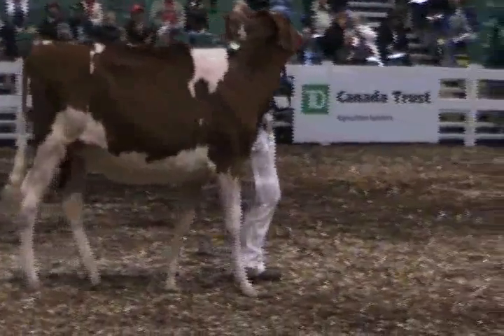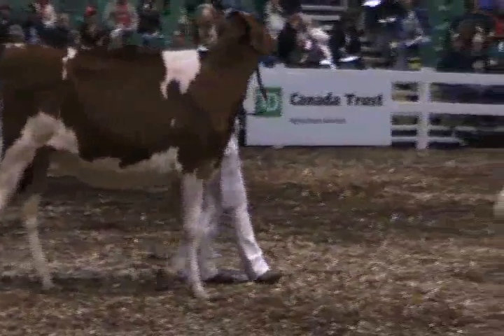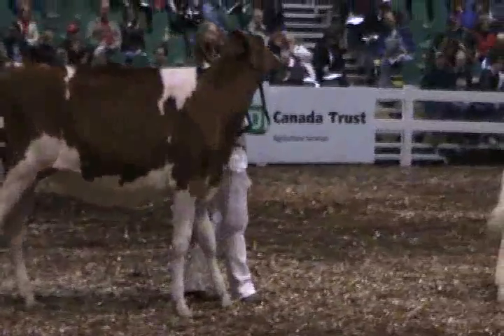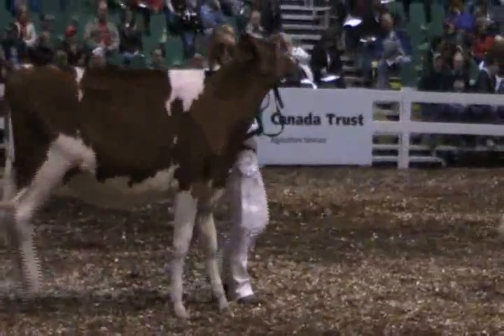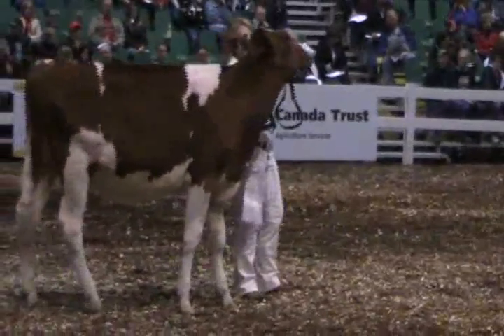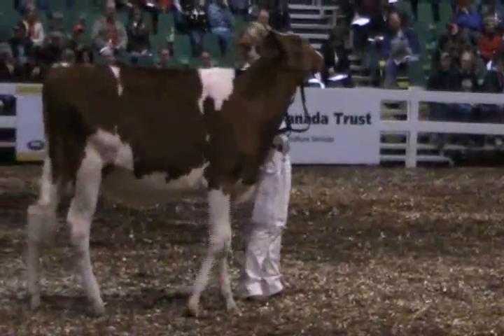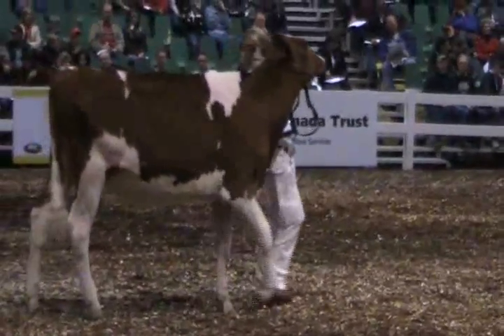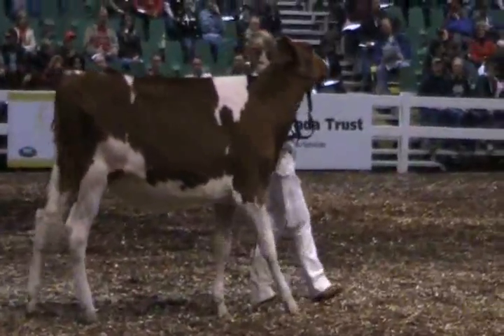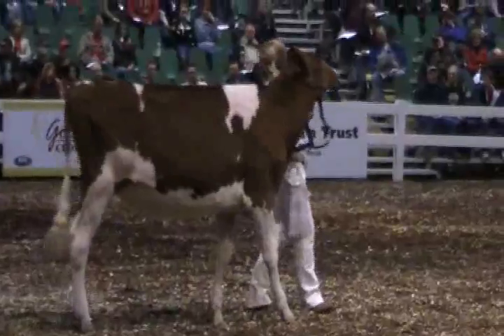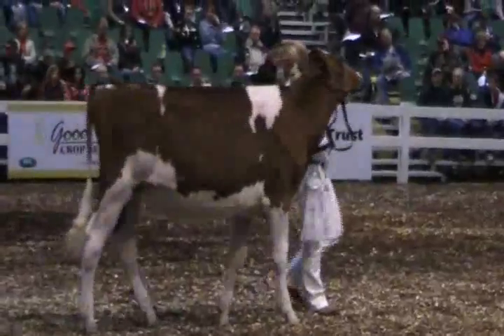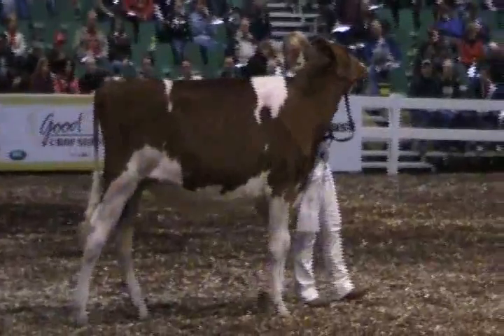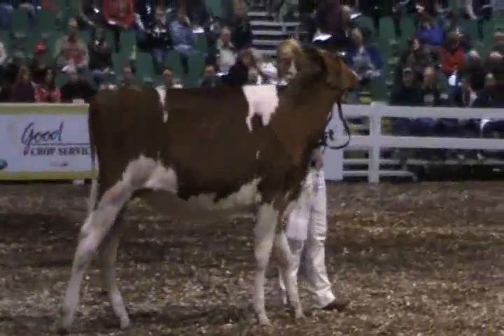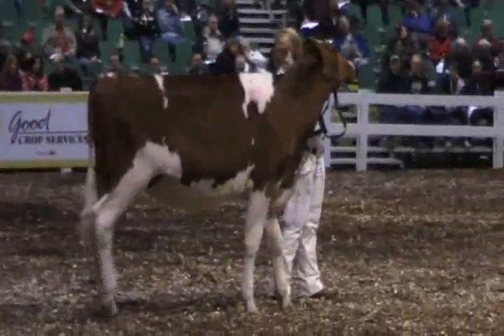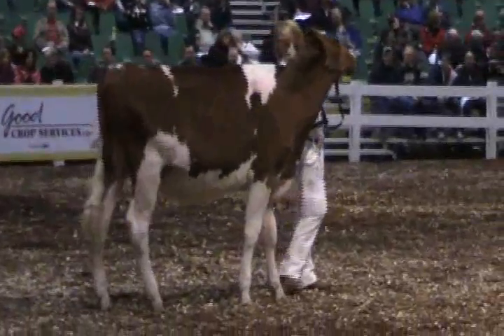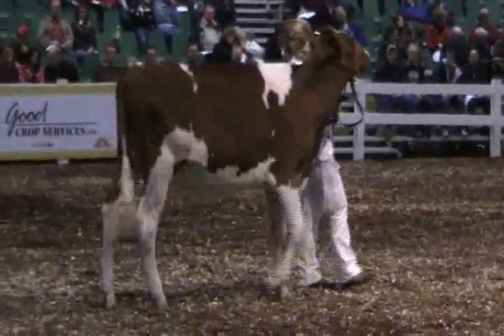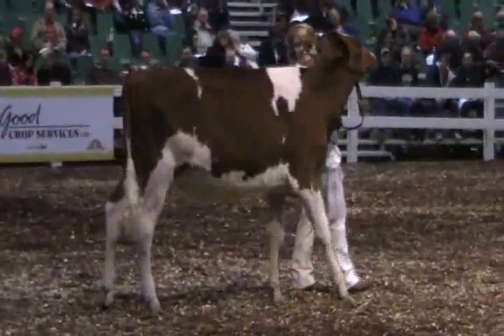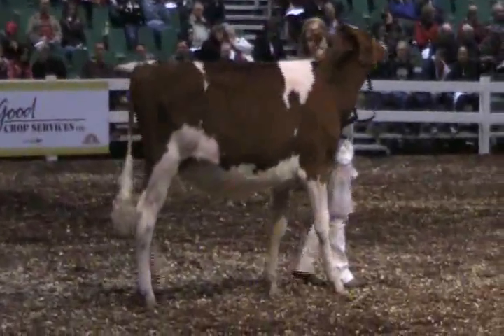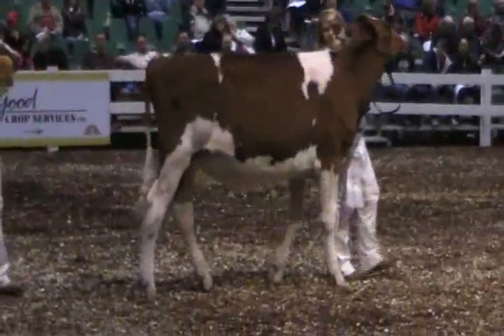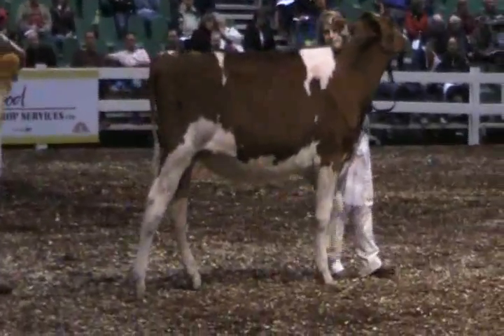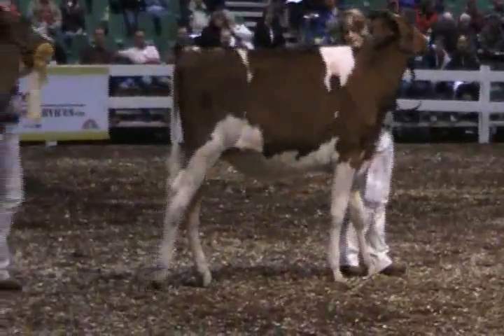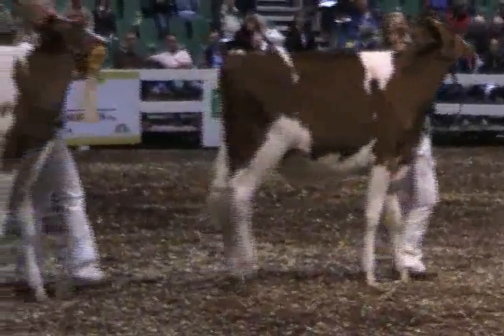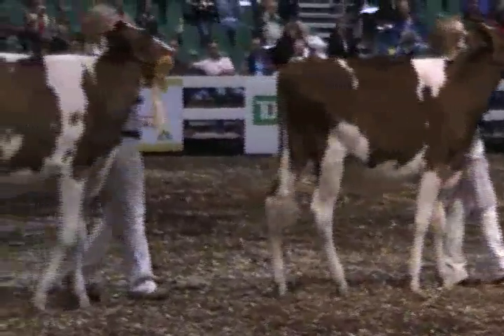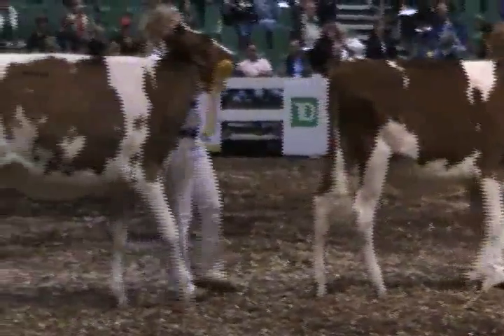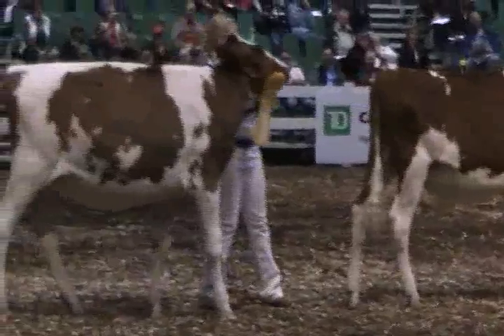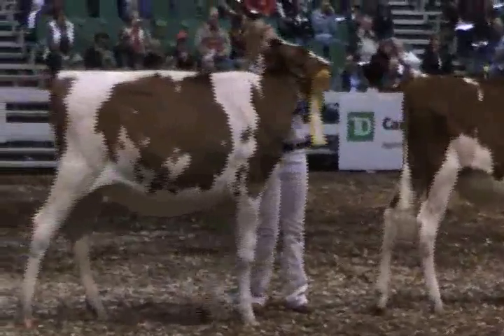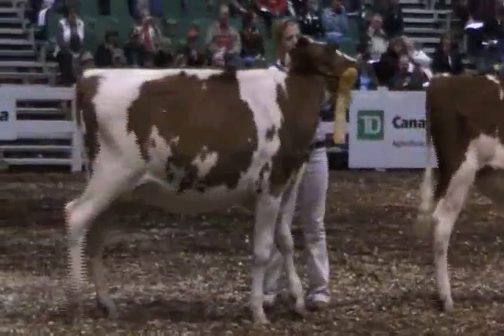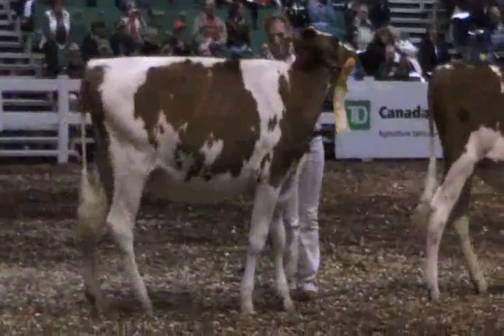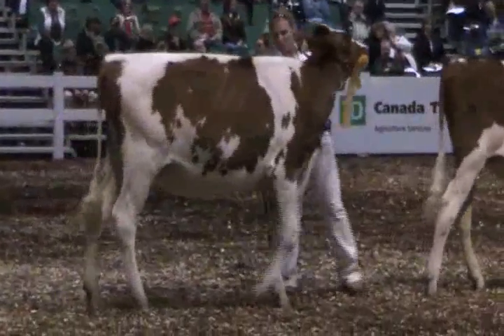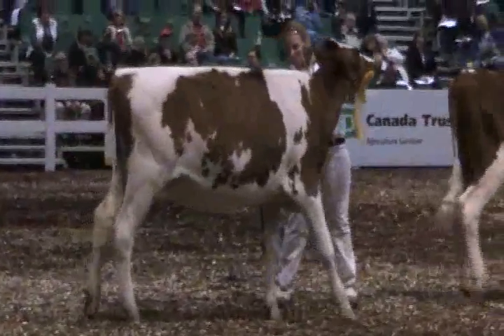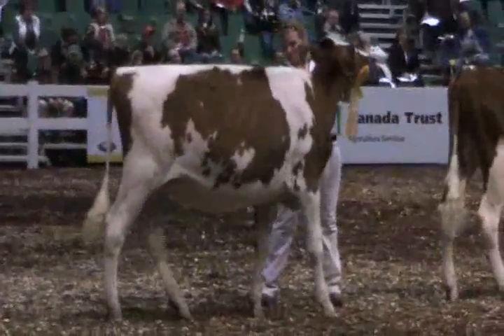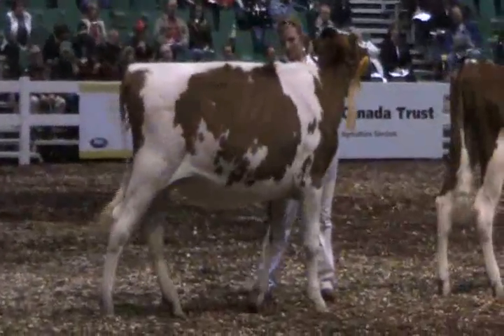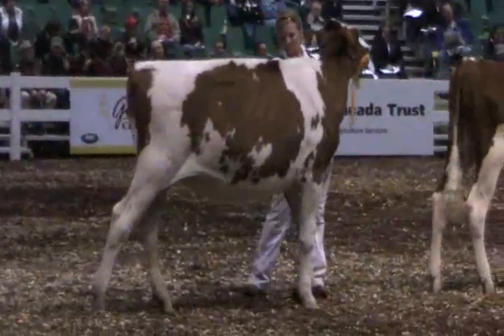Calf in third over the calf in fourth, we have to use the dairyness. She's cleaner through the neck, she has more openness and more dairy structure than this beautiful deep rib calf coming in fourth.